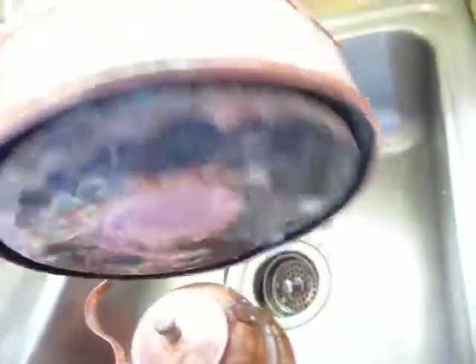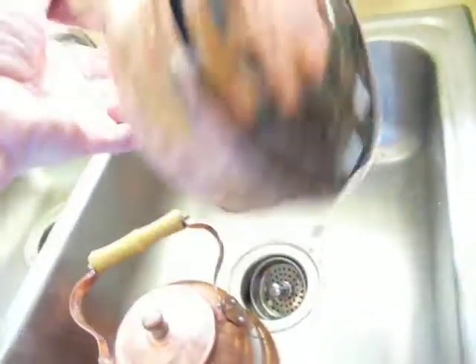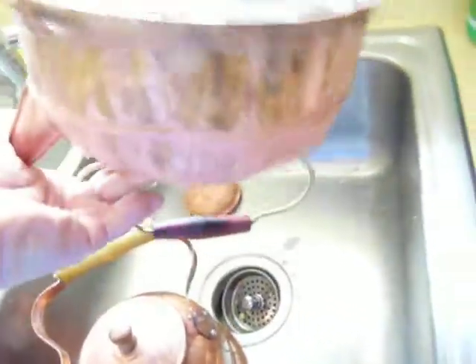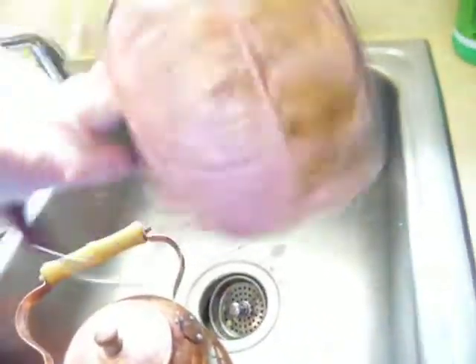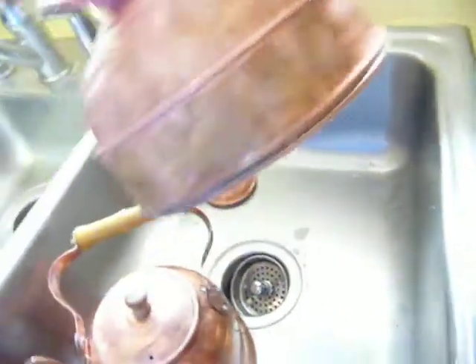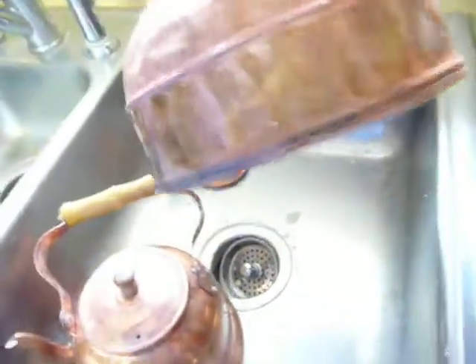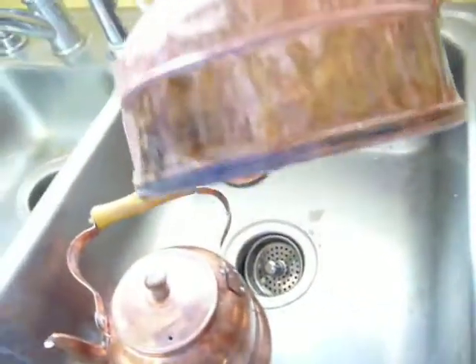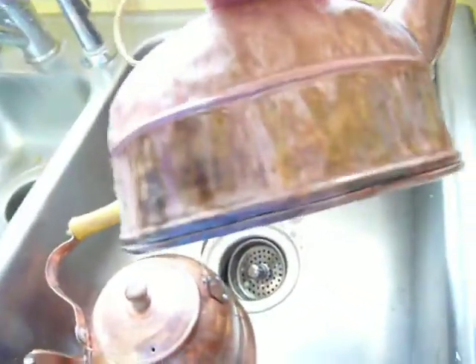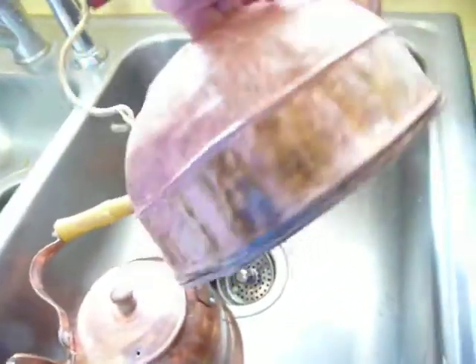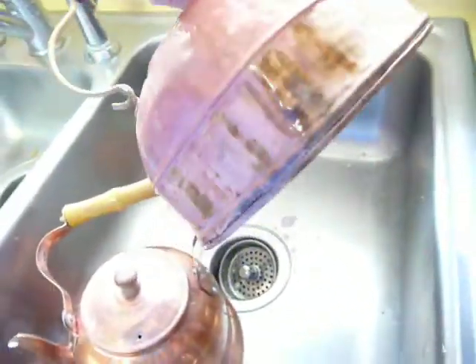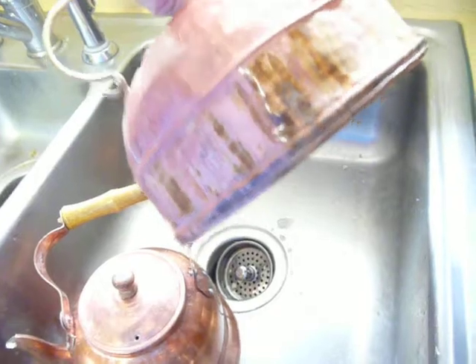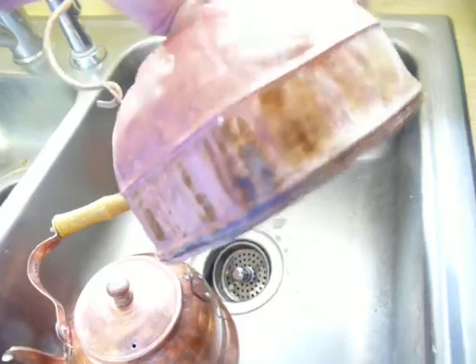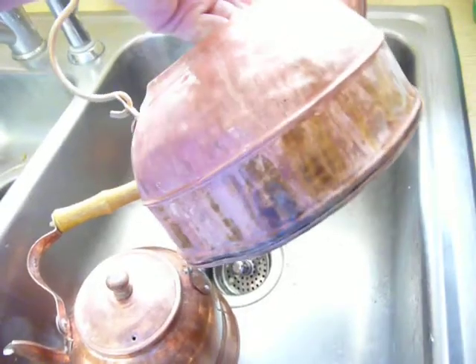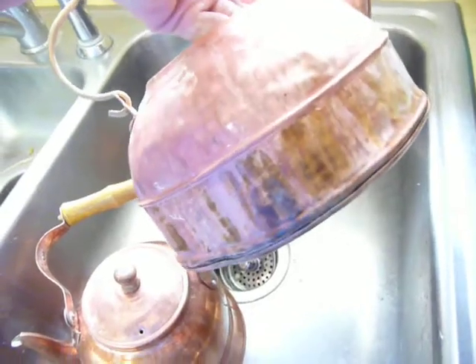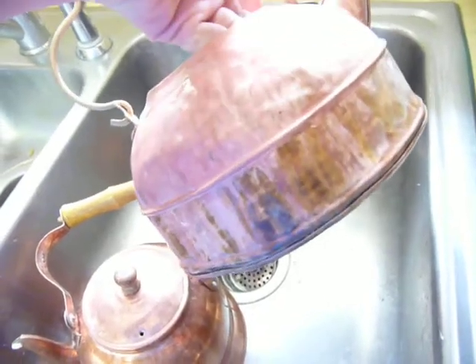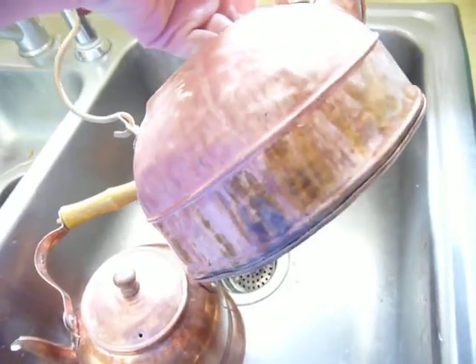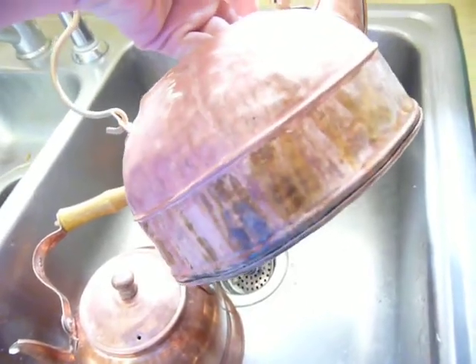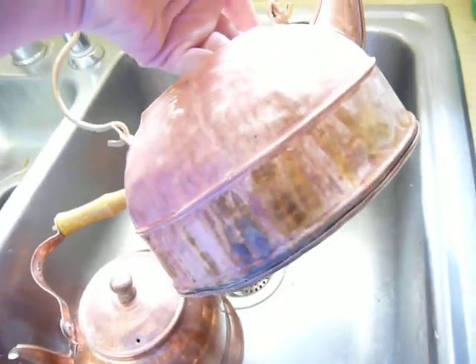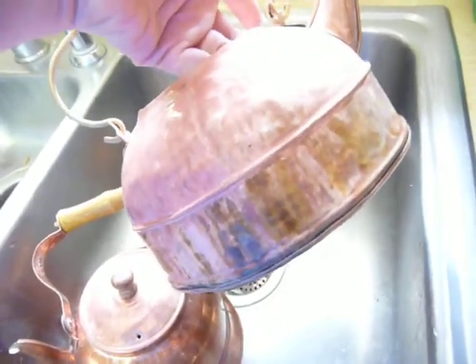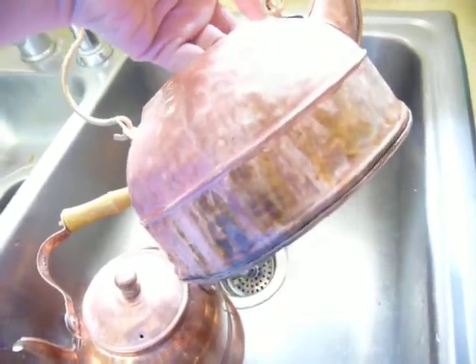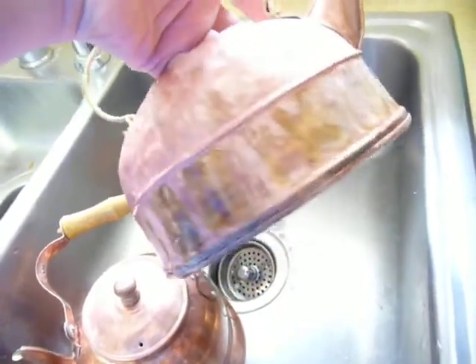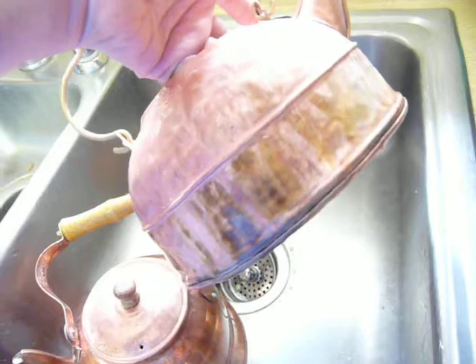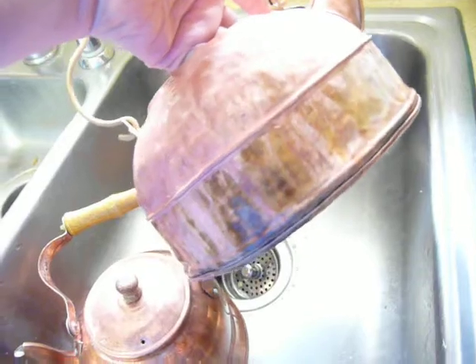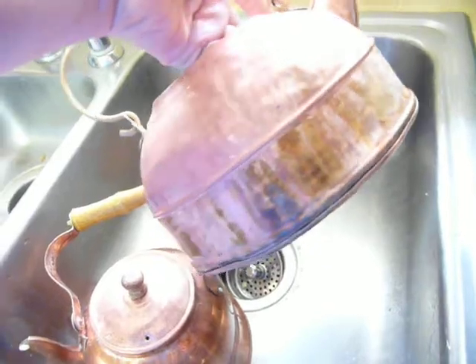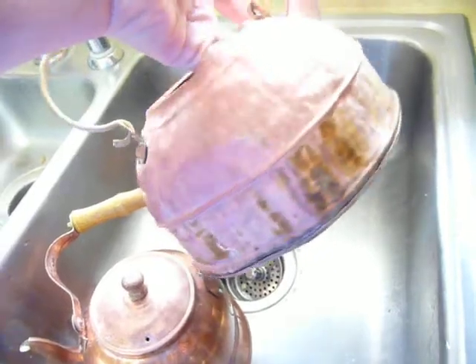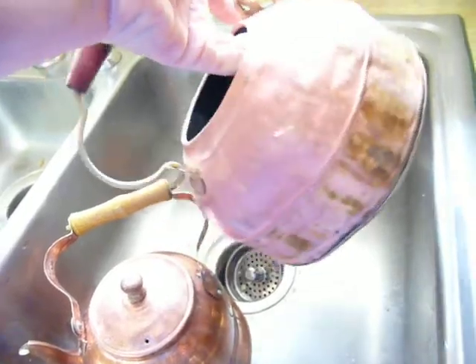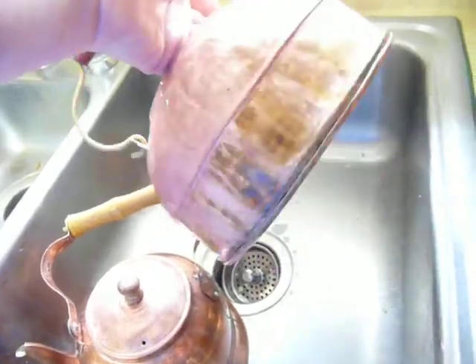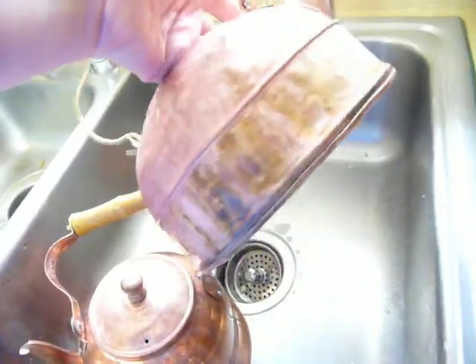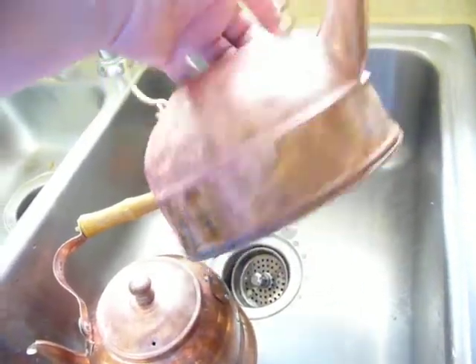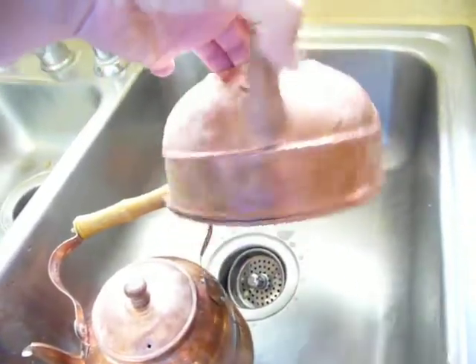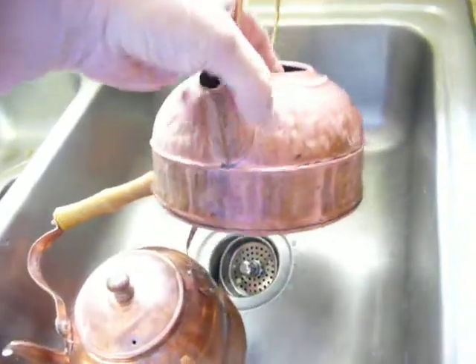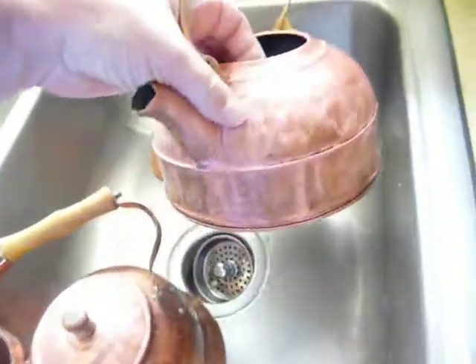This is after two days in the sink spraying it. I'm kind of lazy, and I didn't want to use any kind of polish because it takes a lot of arm work and also can cause scratching sometimes.